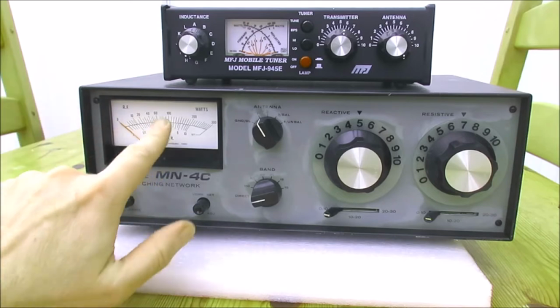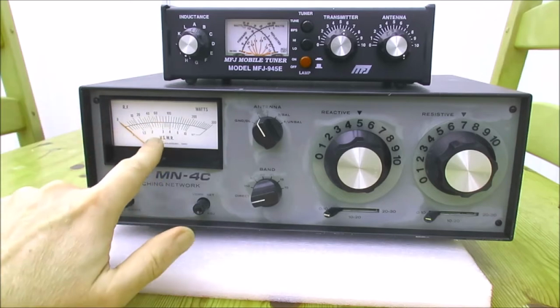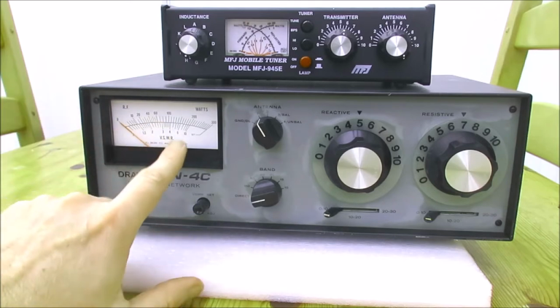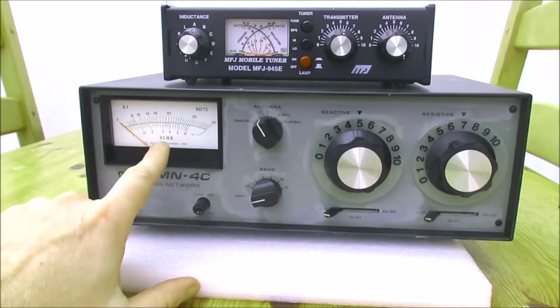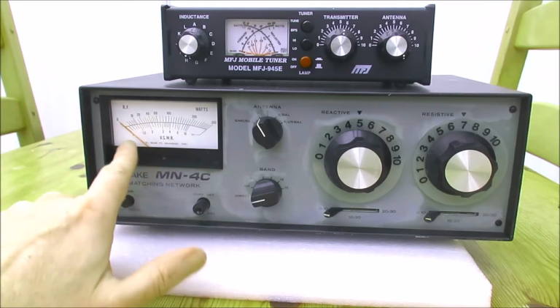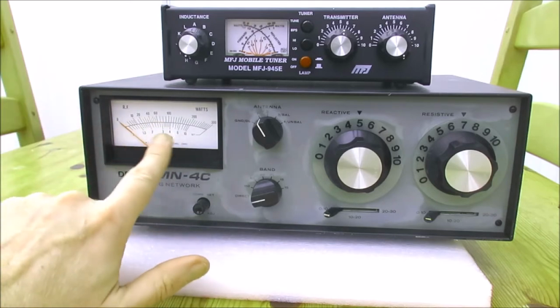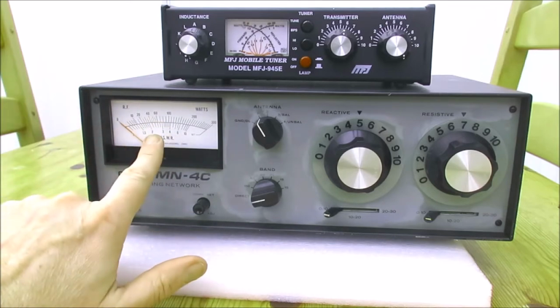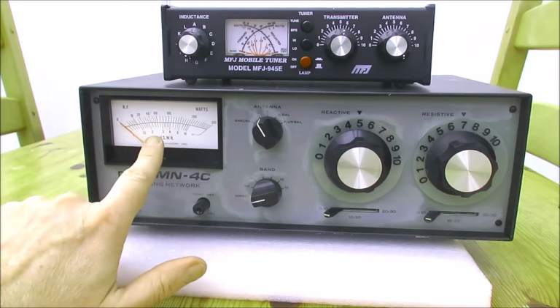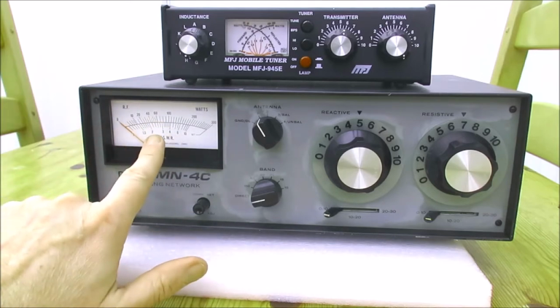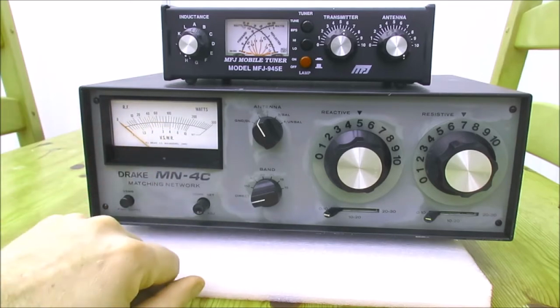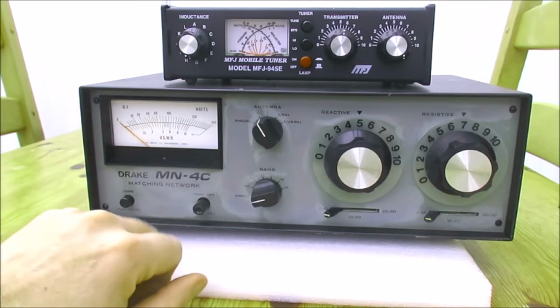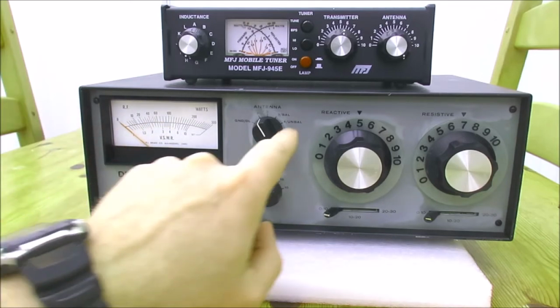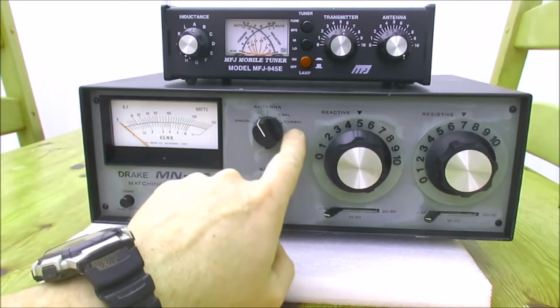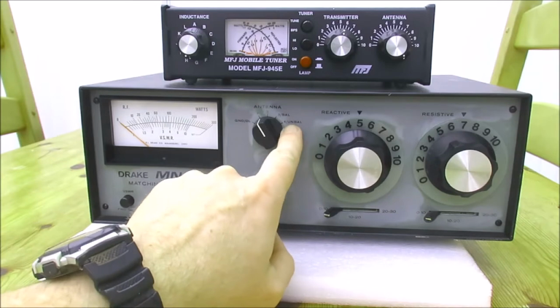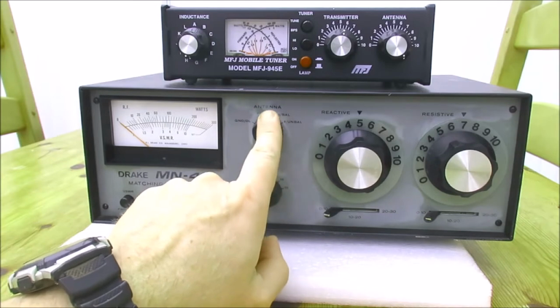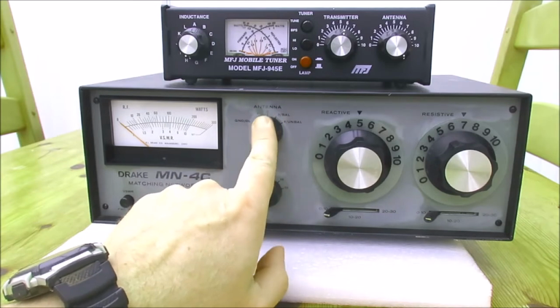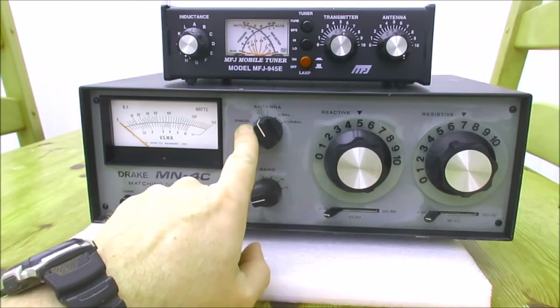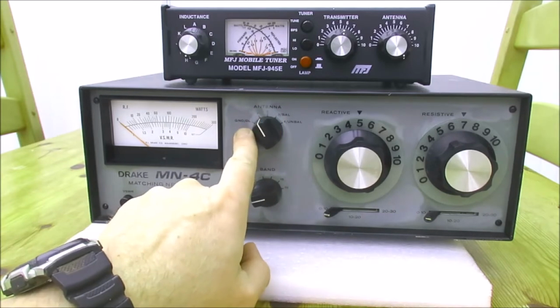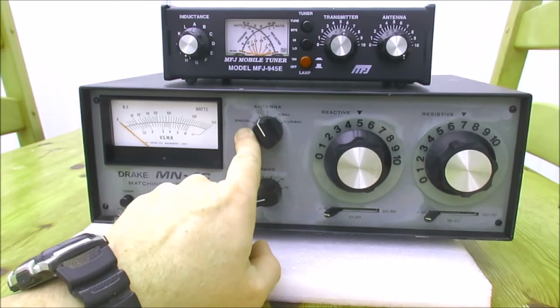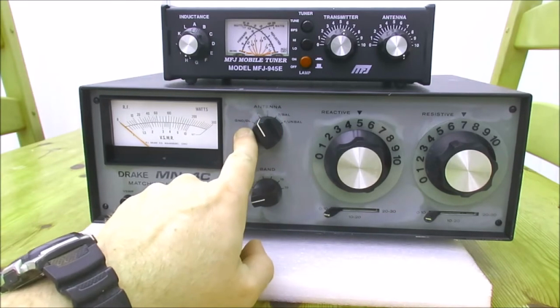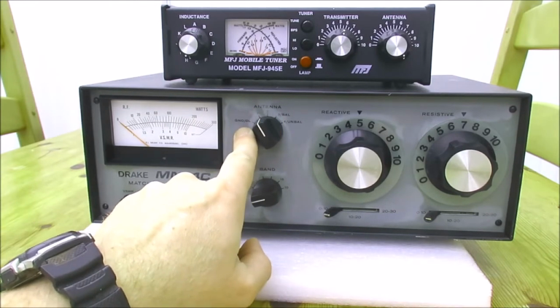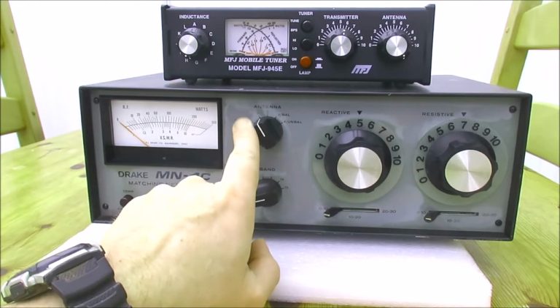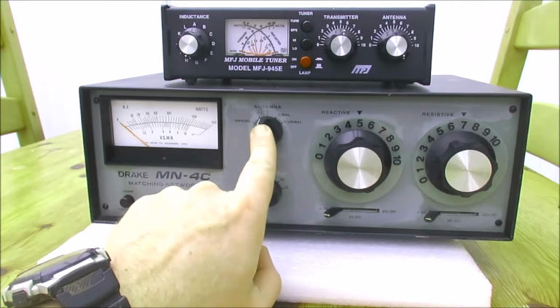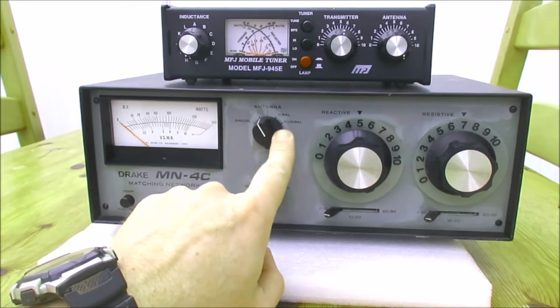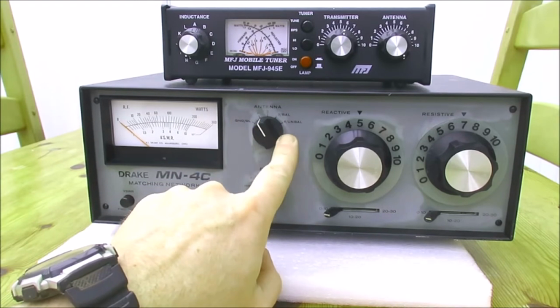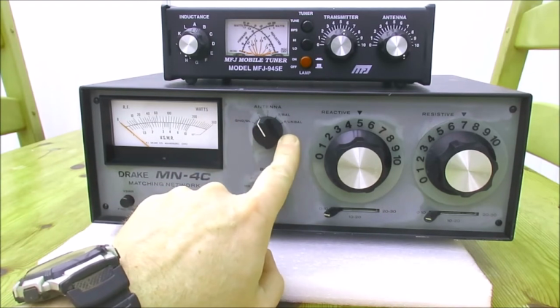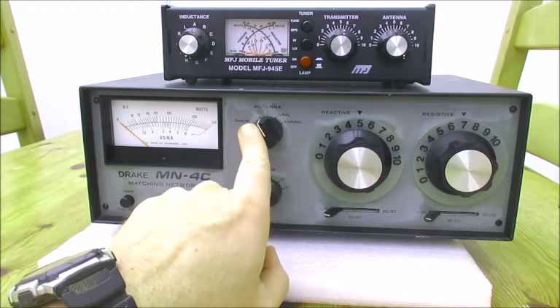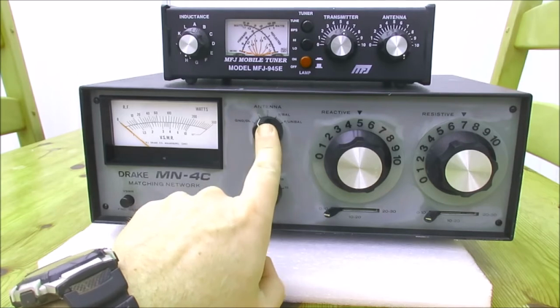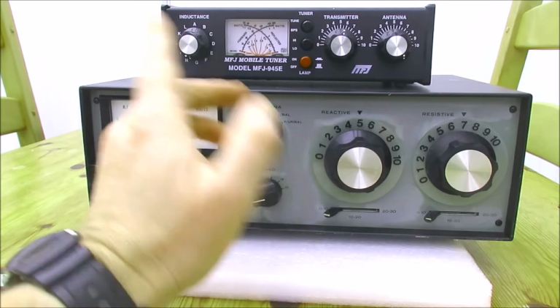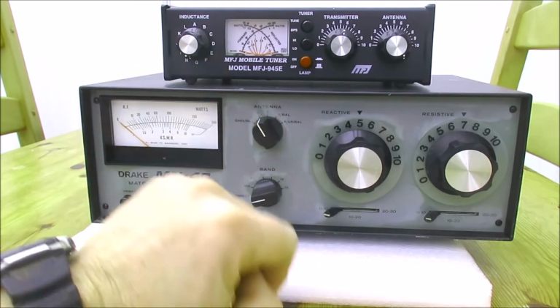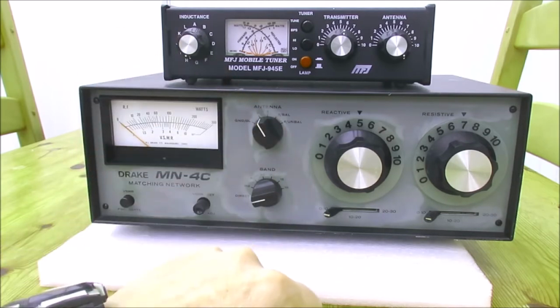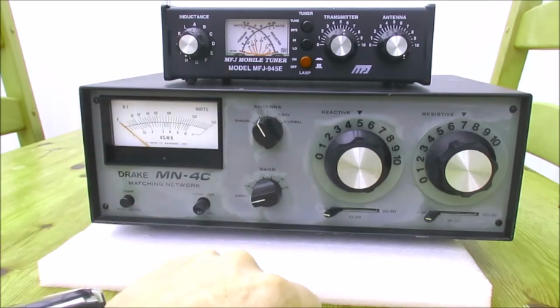The antenna has got a built-in SWR and power meter. It's got an antenna switch, so you can switch between a dummy load or four other antennas you can connect to the back.